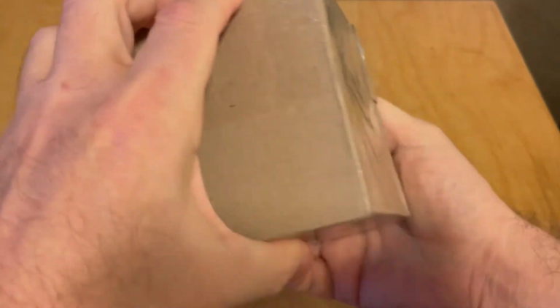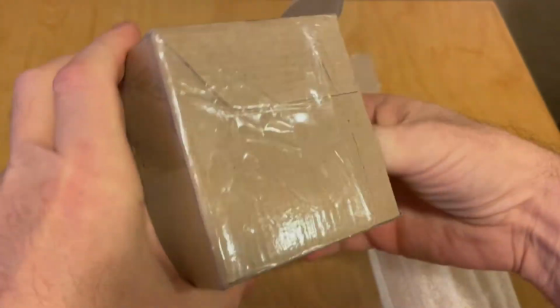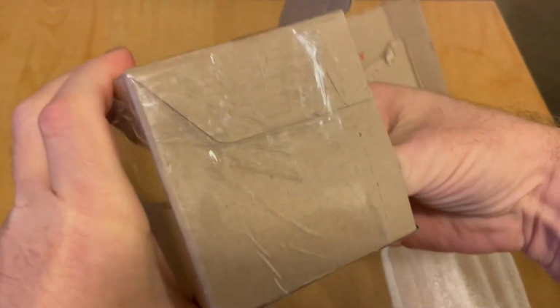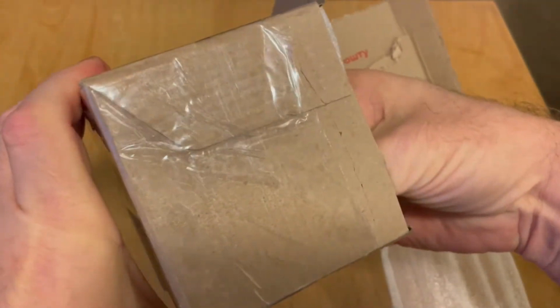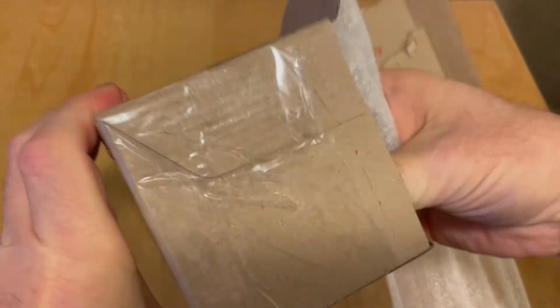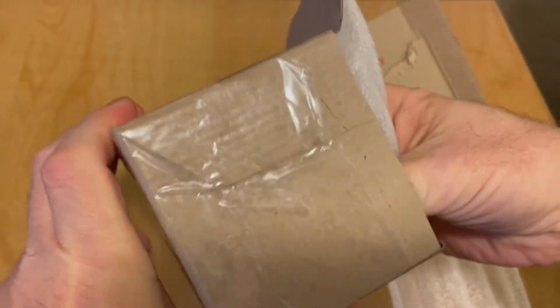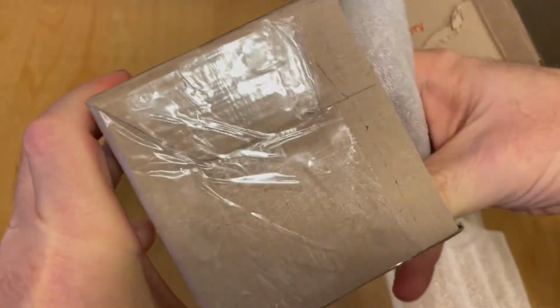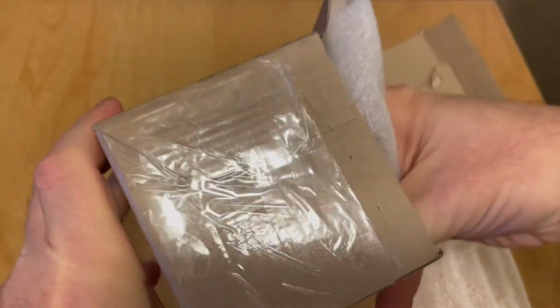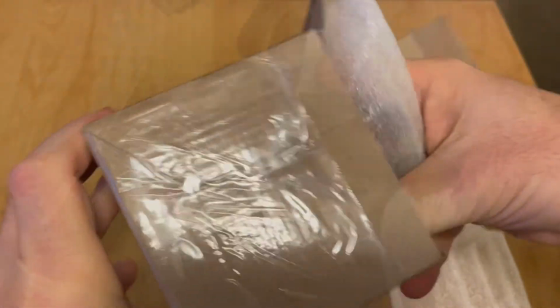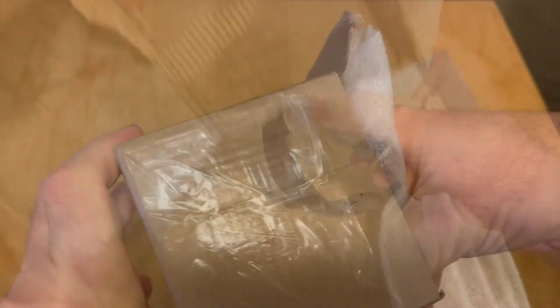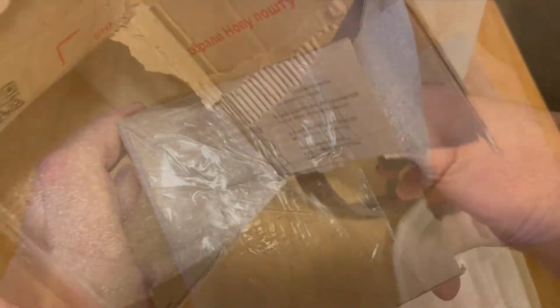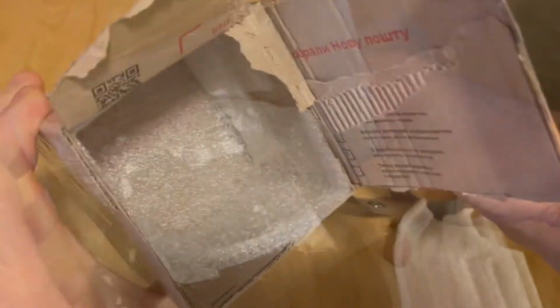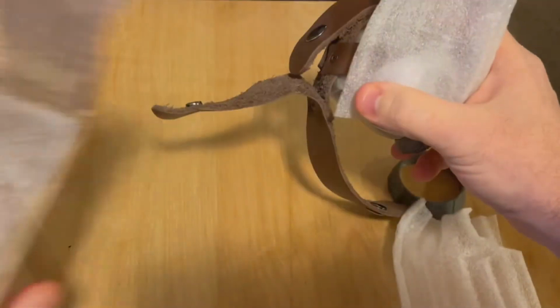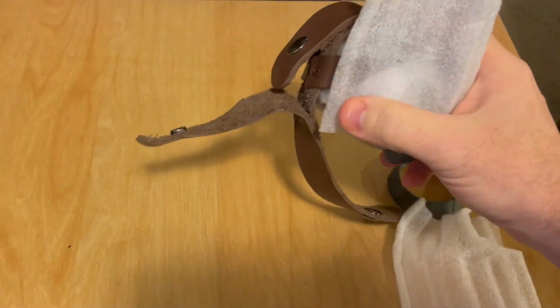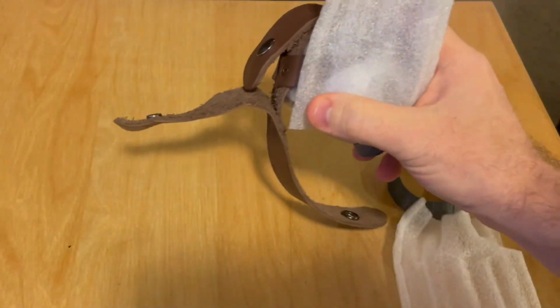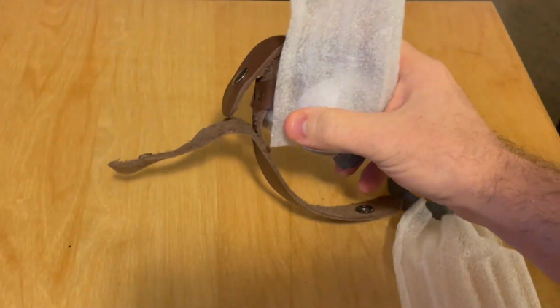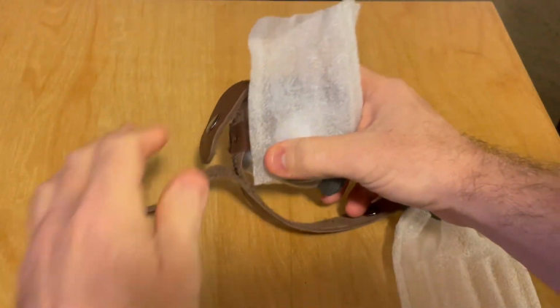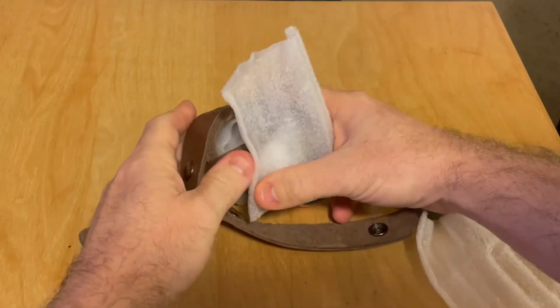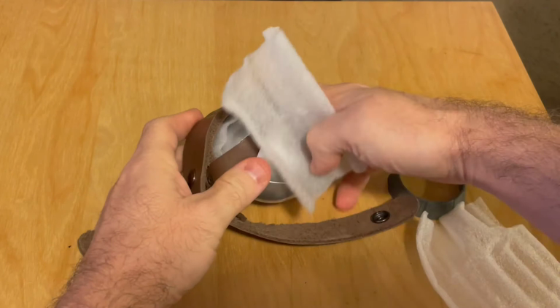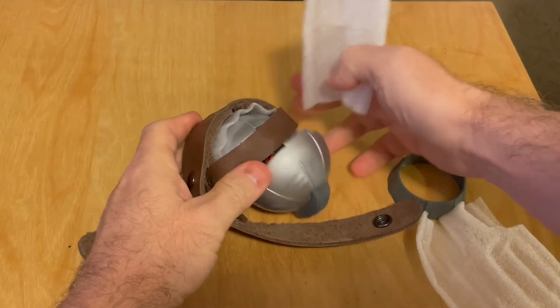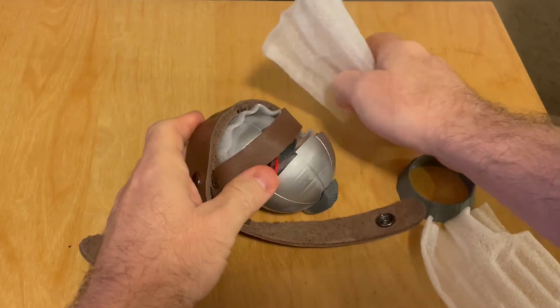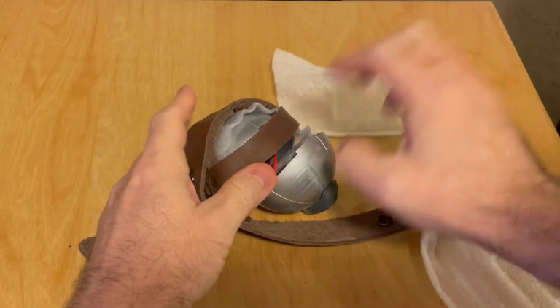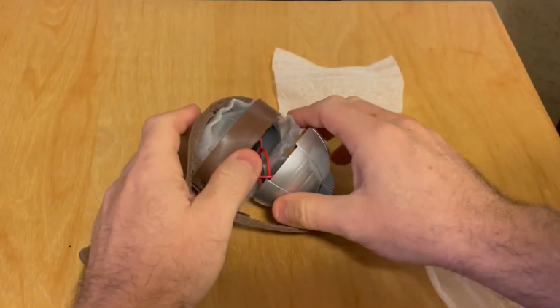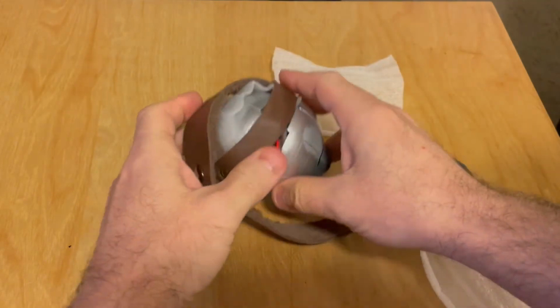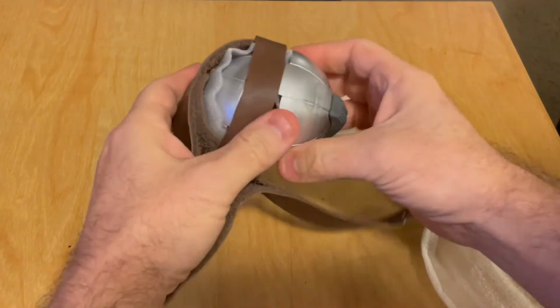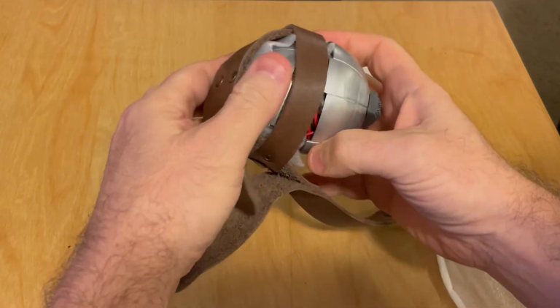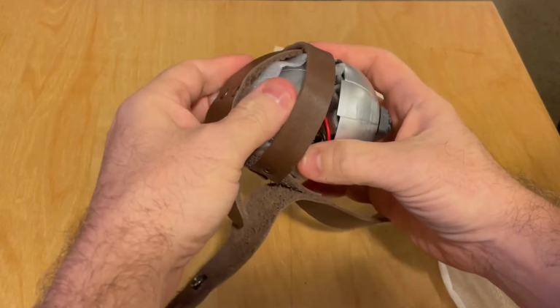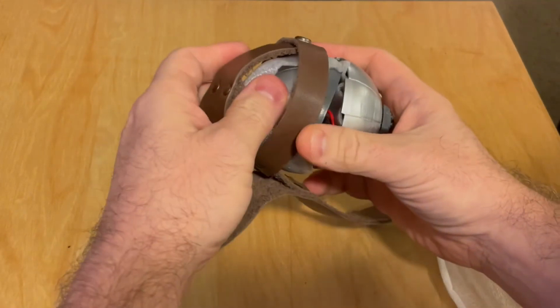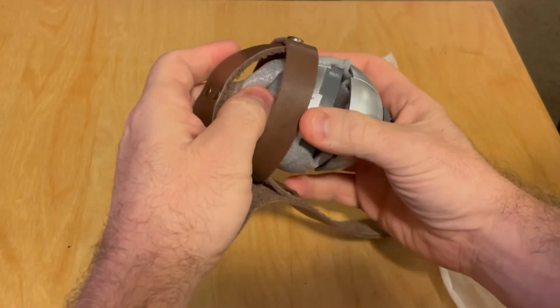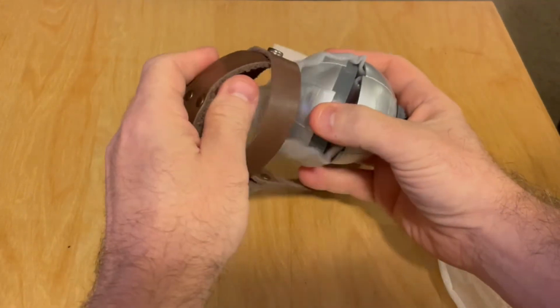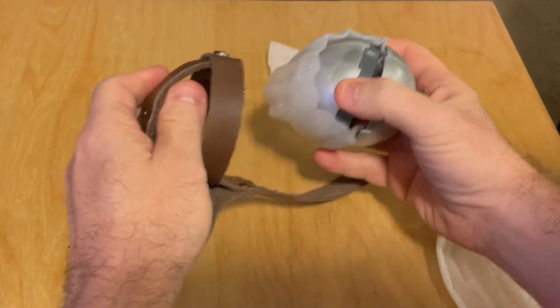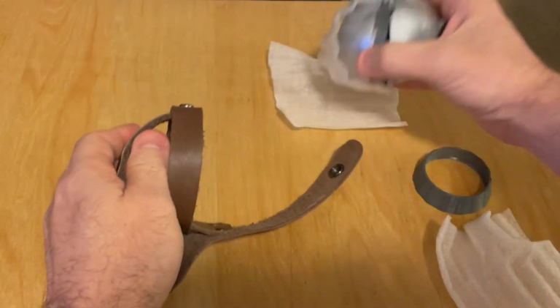This one, as you'll see, does have lights, but no sound. I believe there are ones on Etsy that did have sound, but they were slightly bigger in size and not to mention much more expensive.